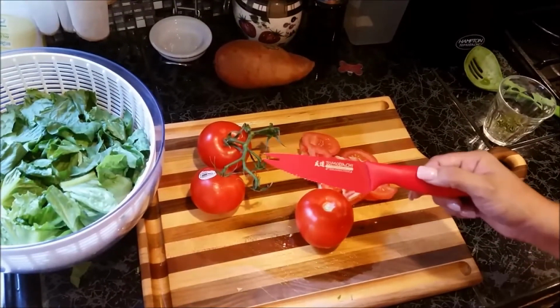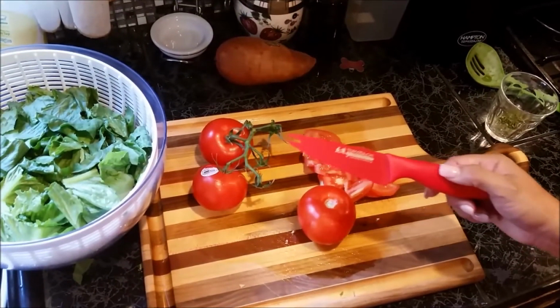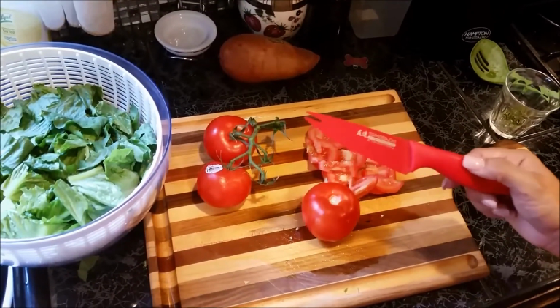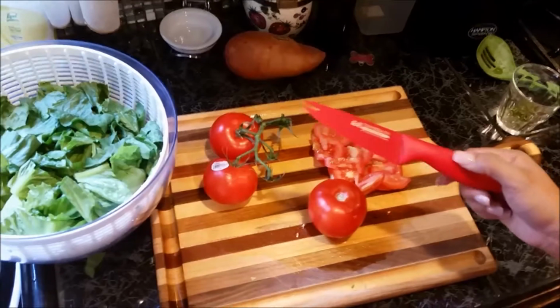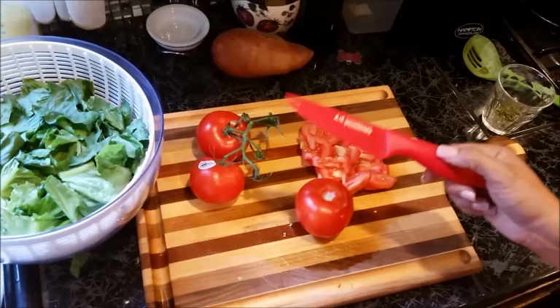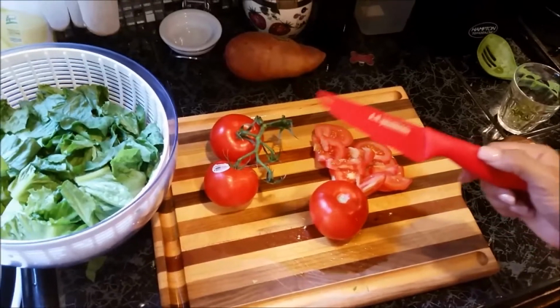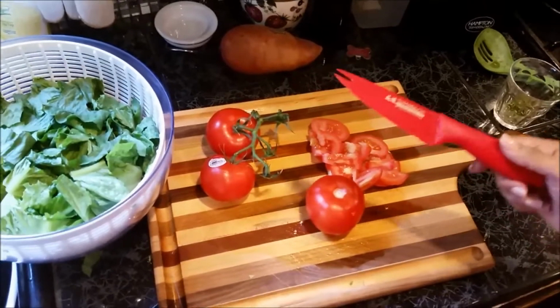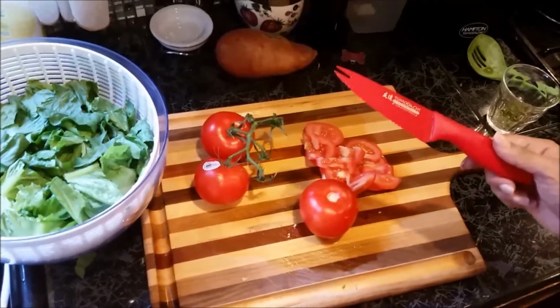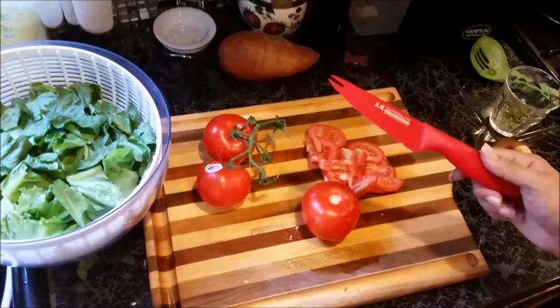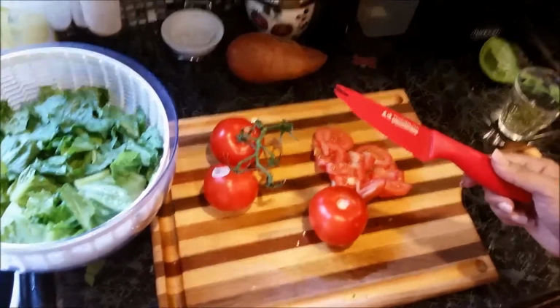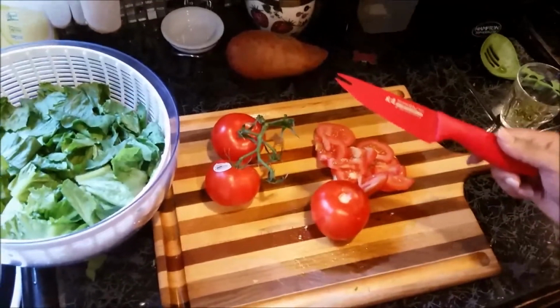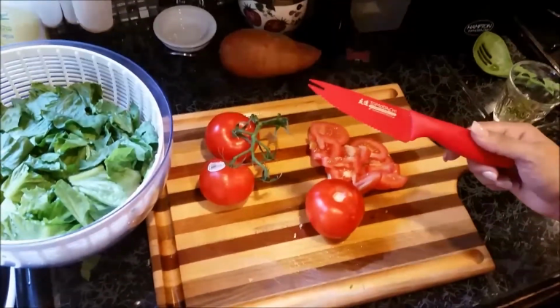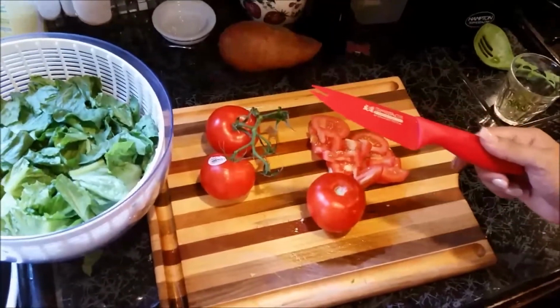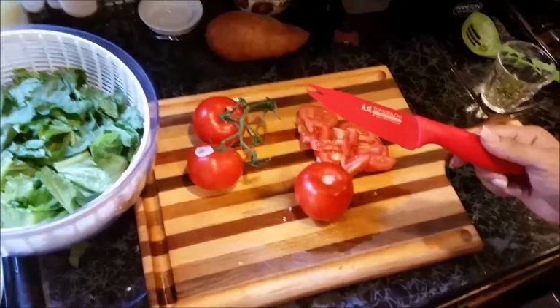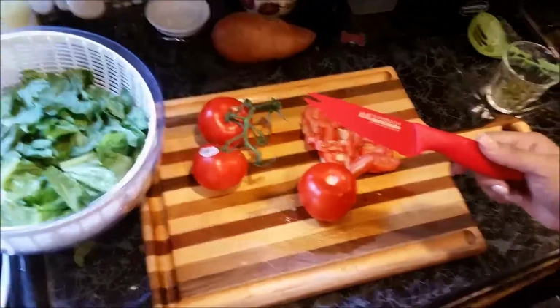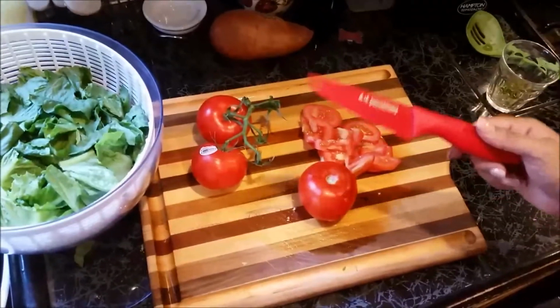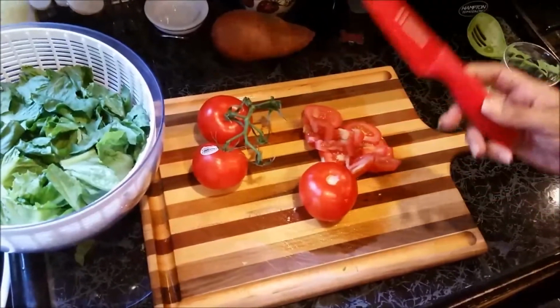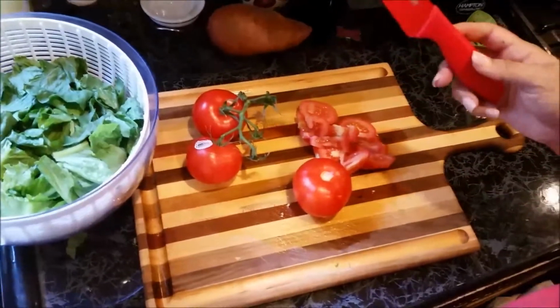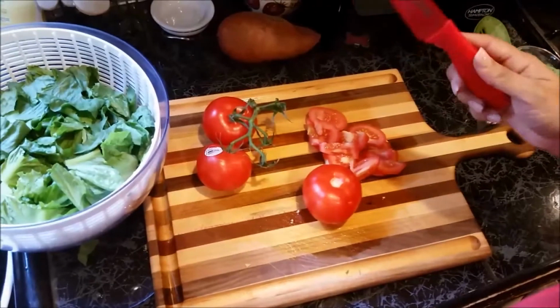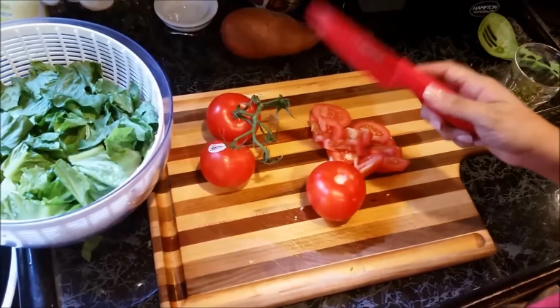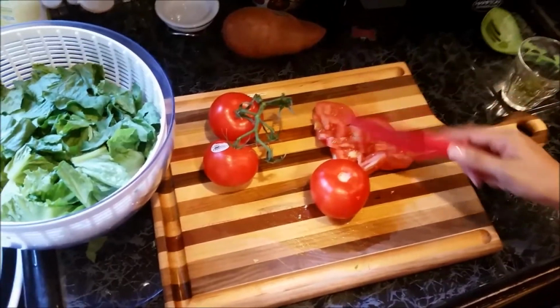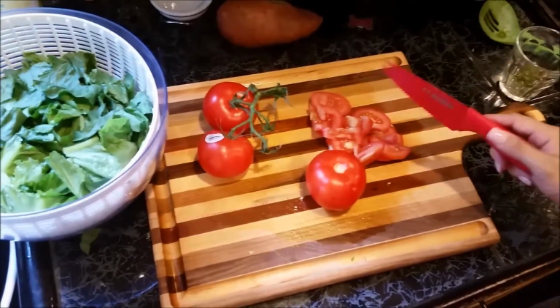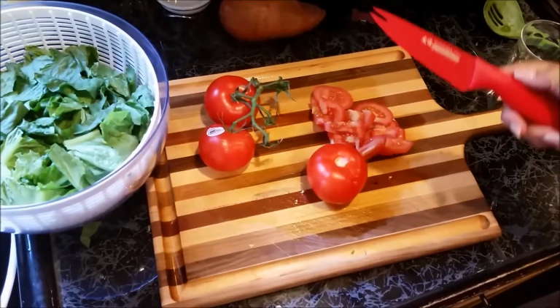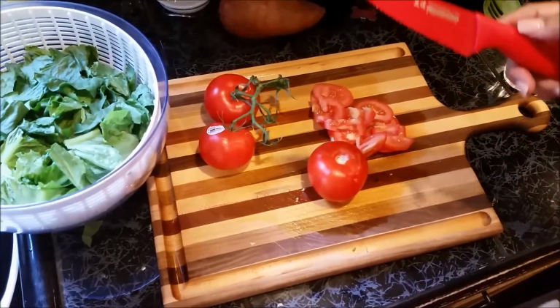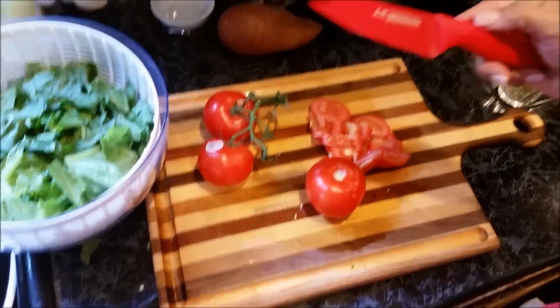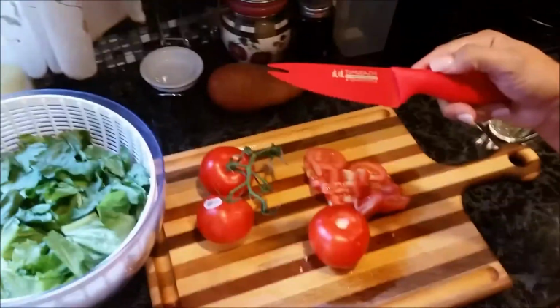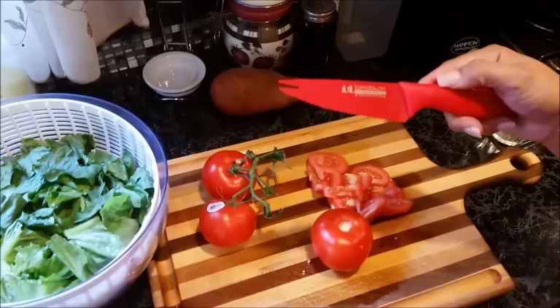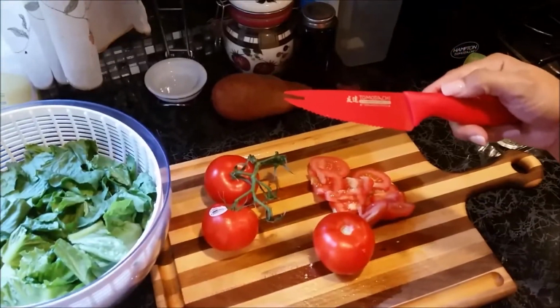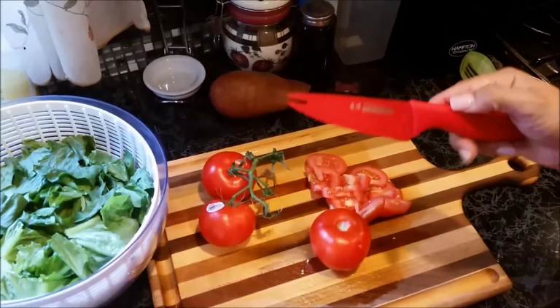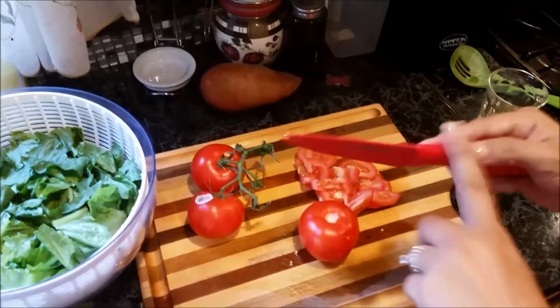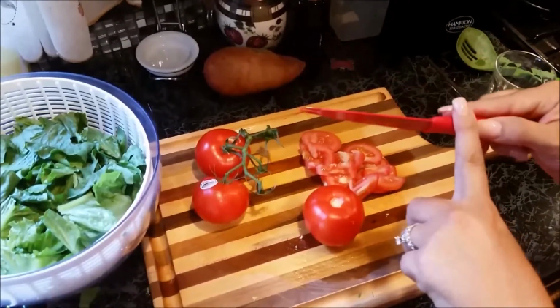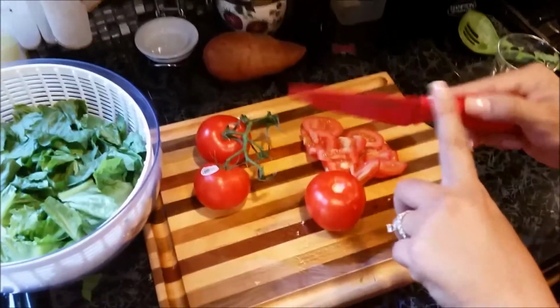Hi everyone. So you've seen me cut some chicken with the new Tomodachi knife set that we've received from Hampton Forge. Today I want to show you the amazing tomato and cheese knife.